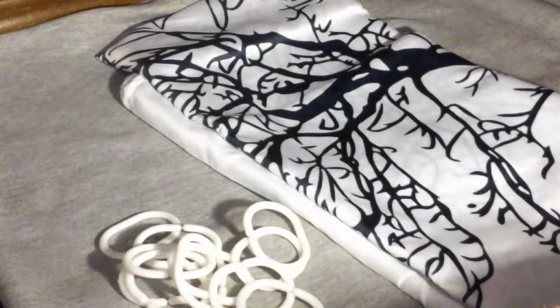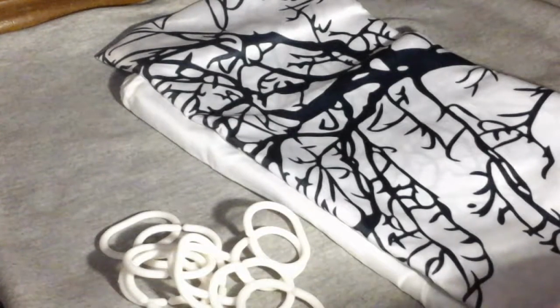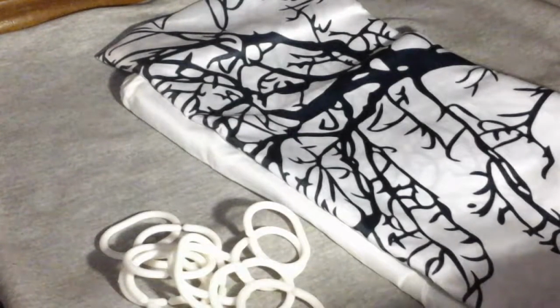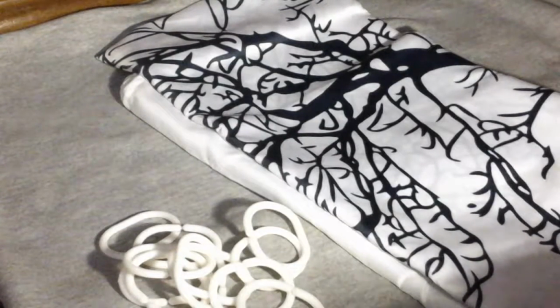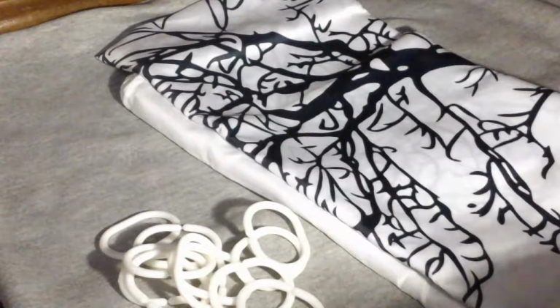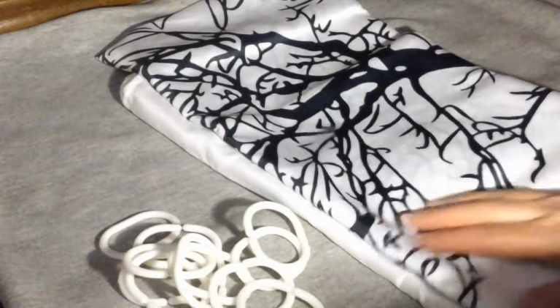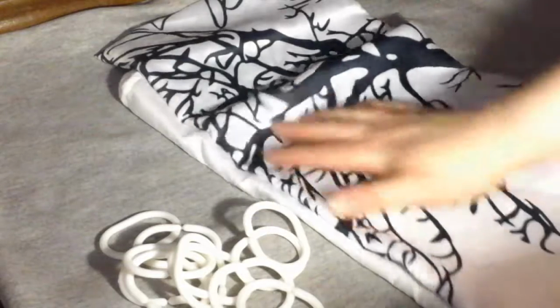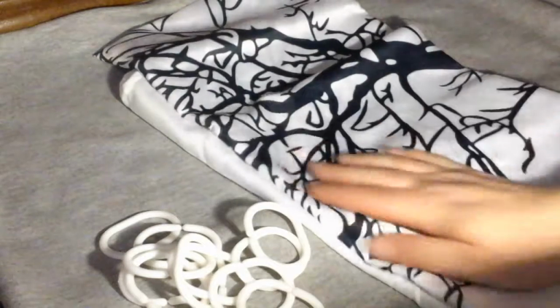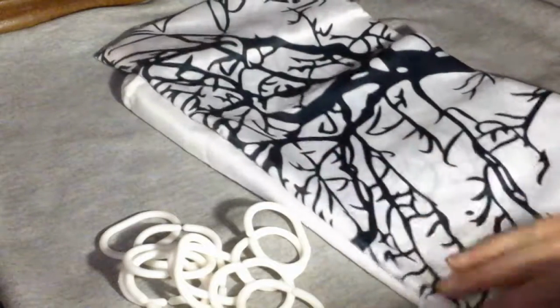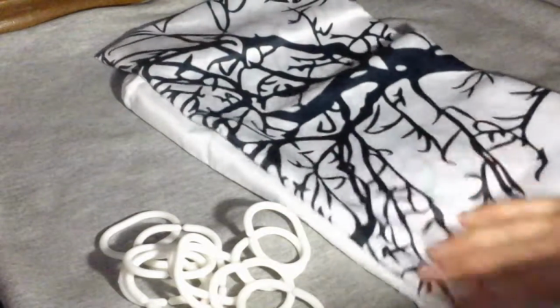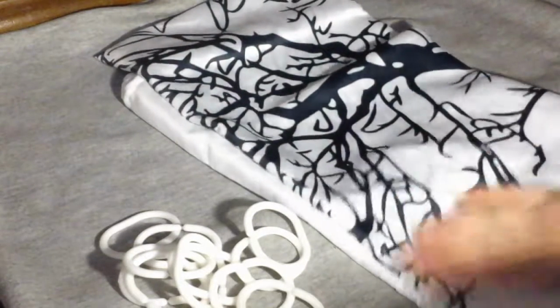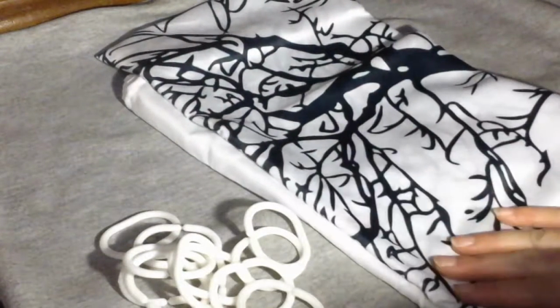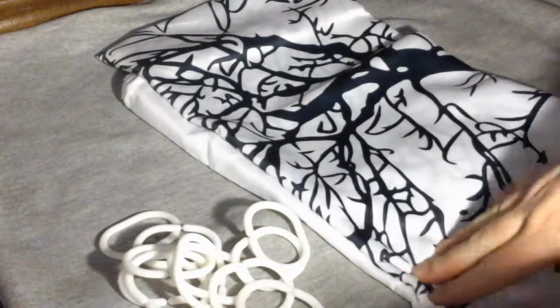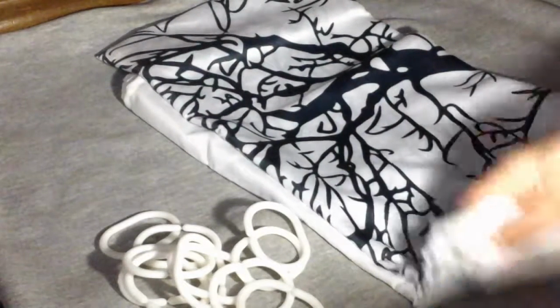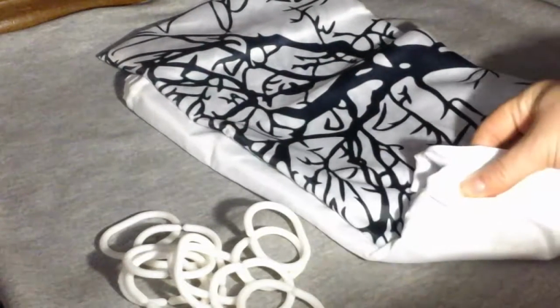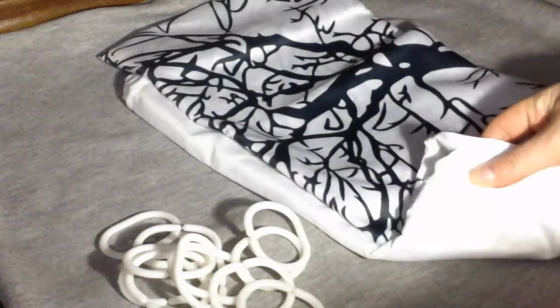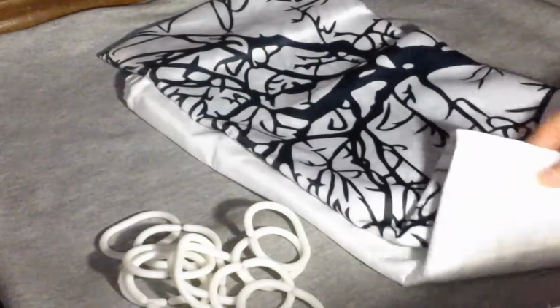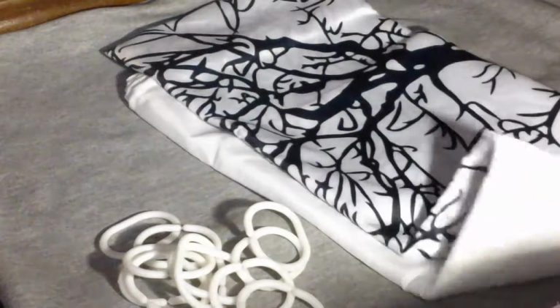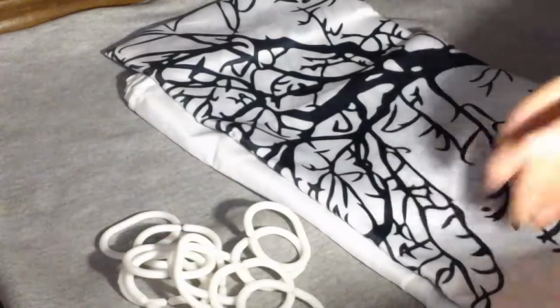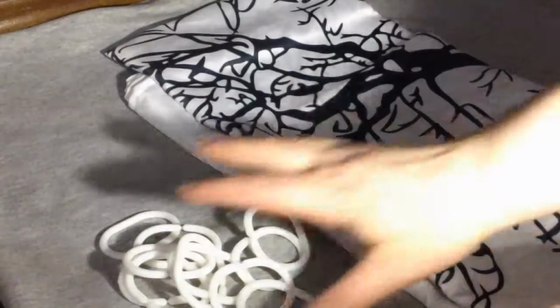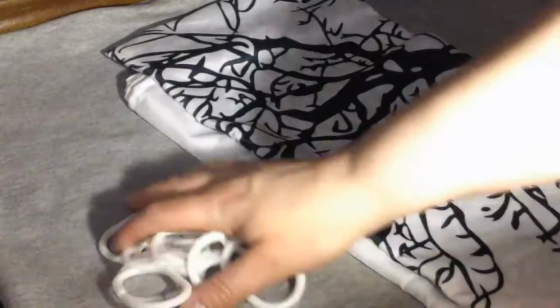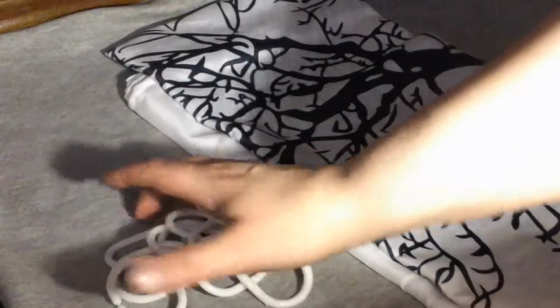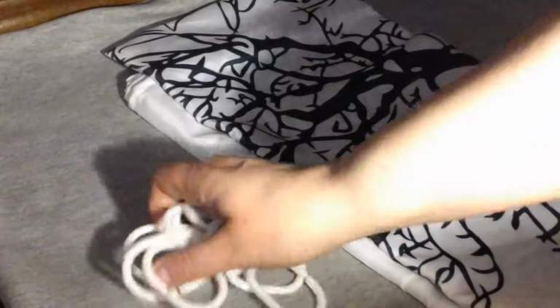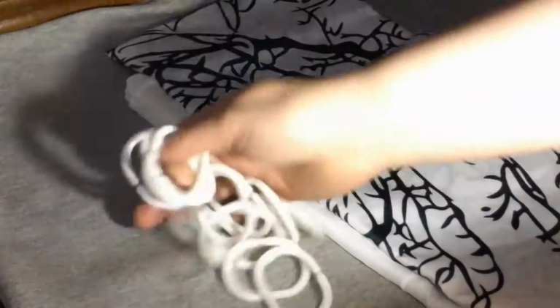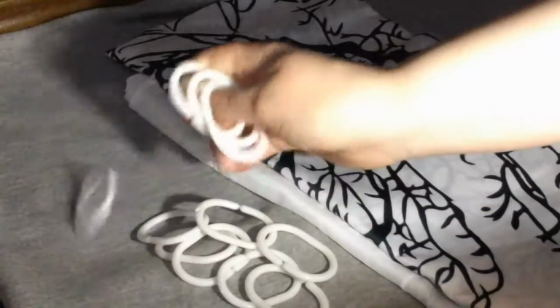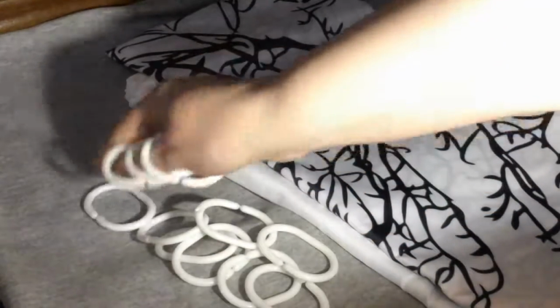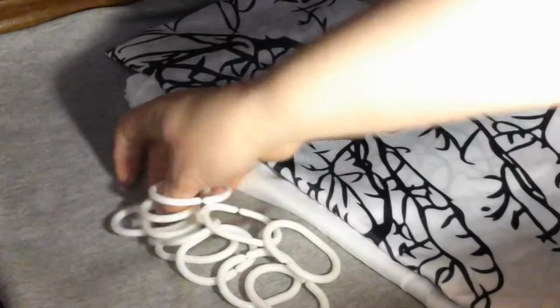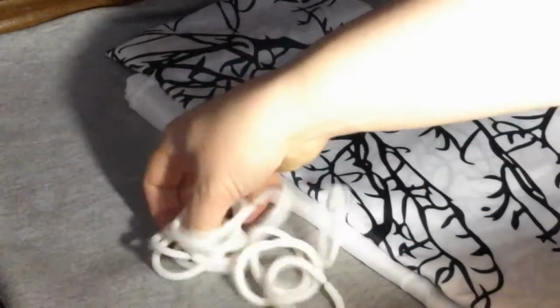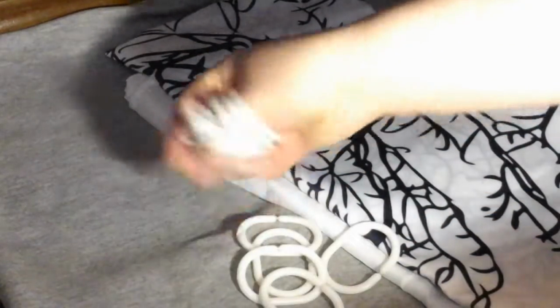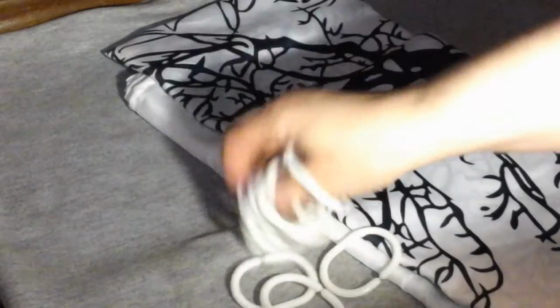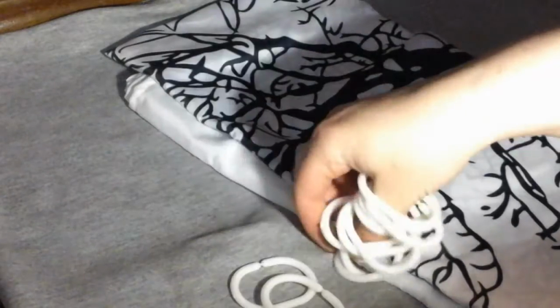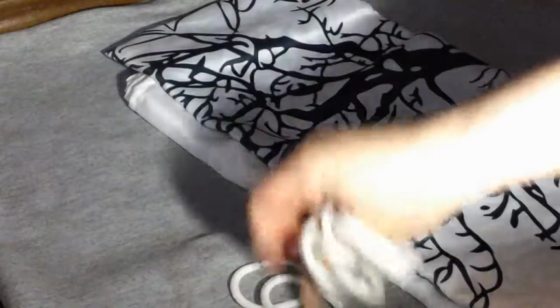This is a shower curtain with a really nice, water-resistant material. It can be washed, and it comes with these hooks. I'm not particularly crazy about them — they're just standard plastic hooks.